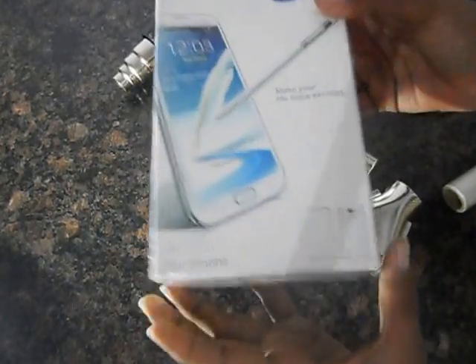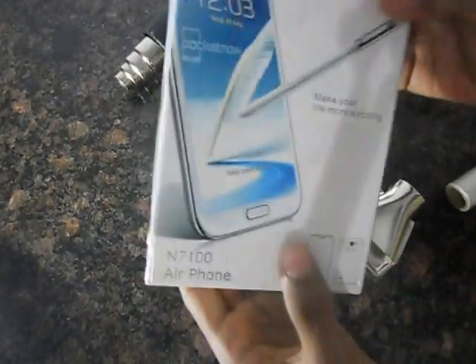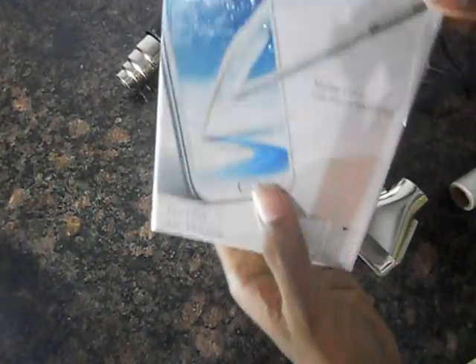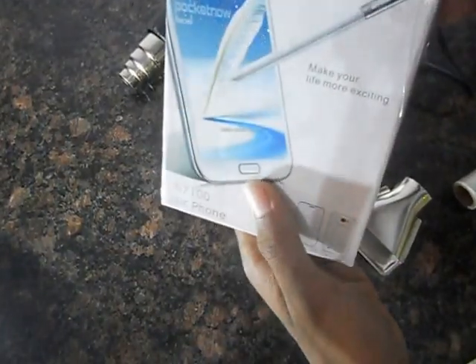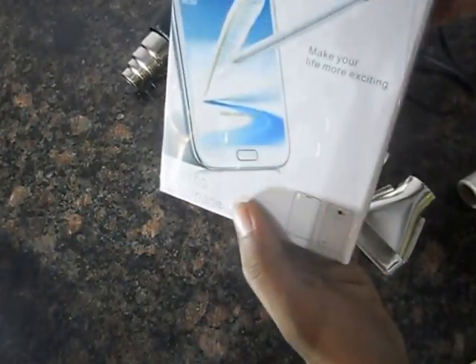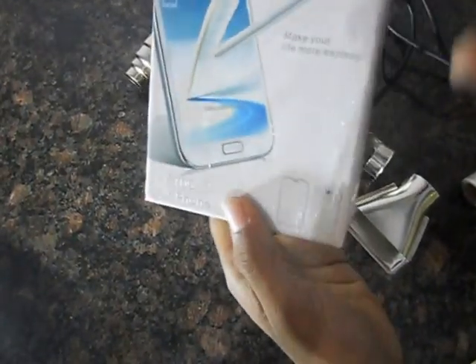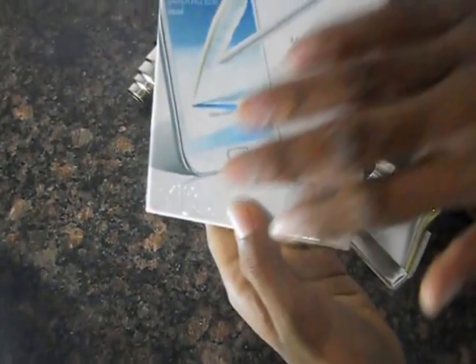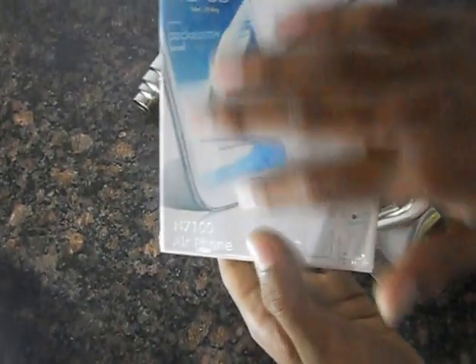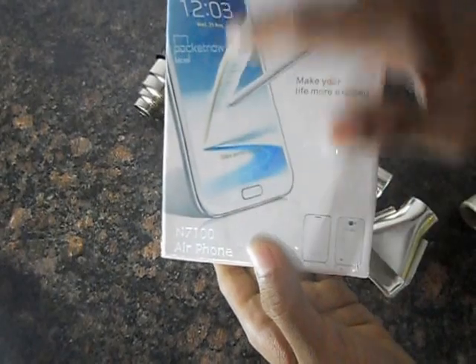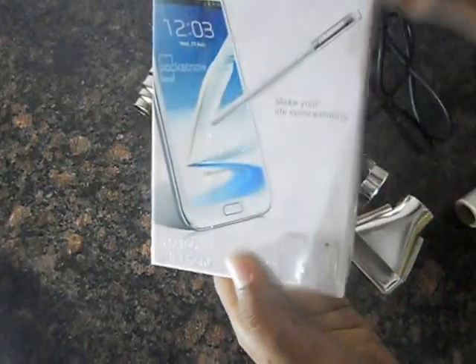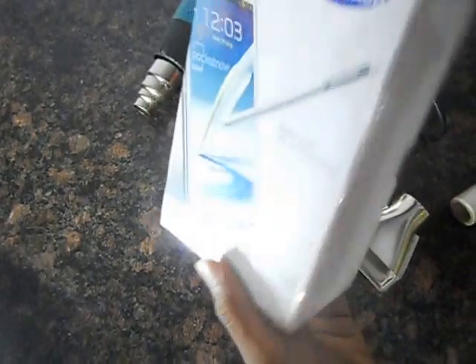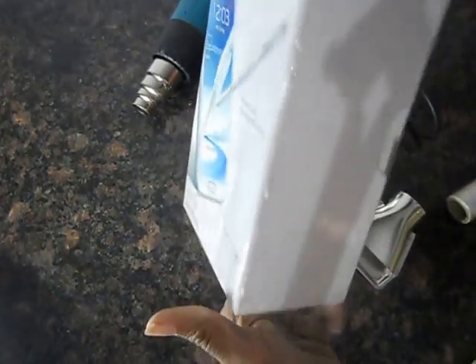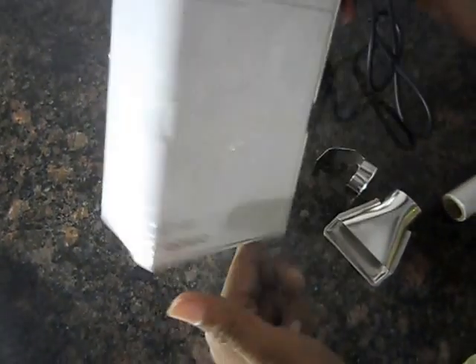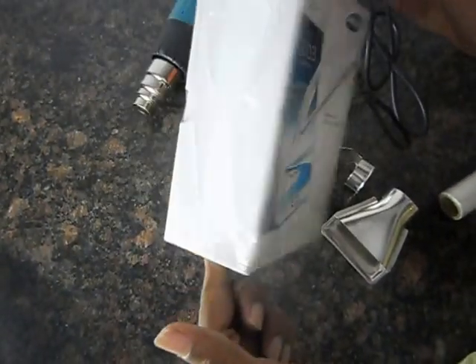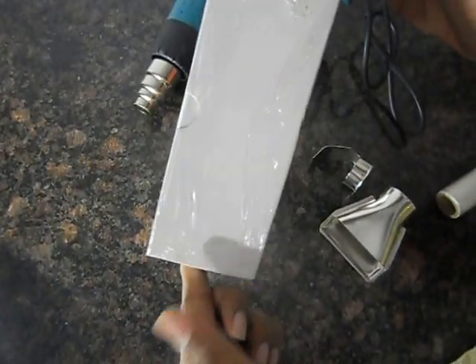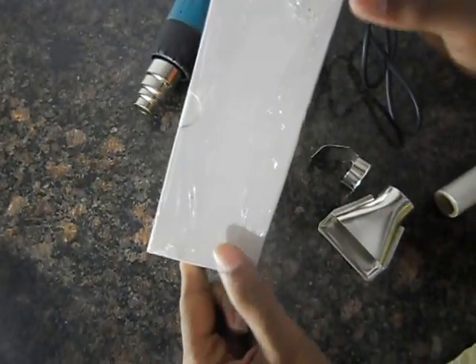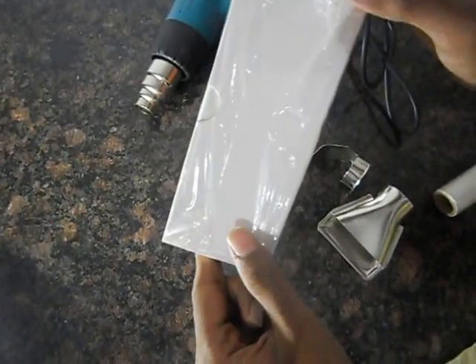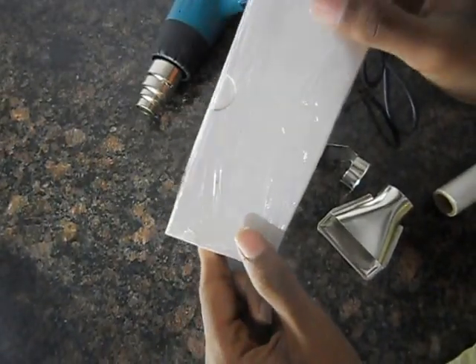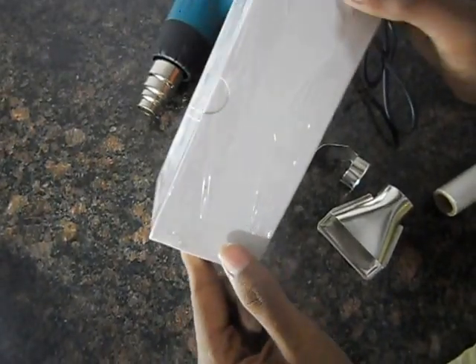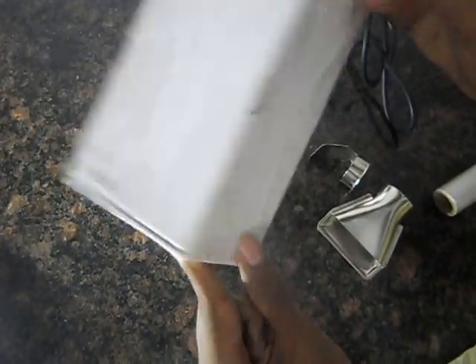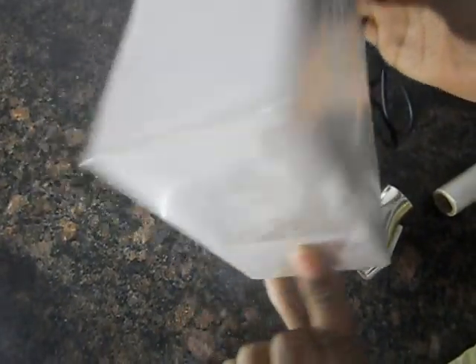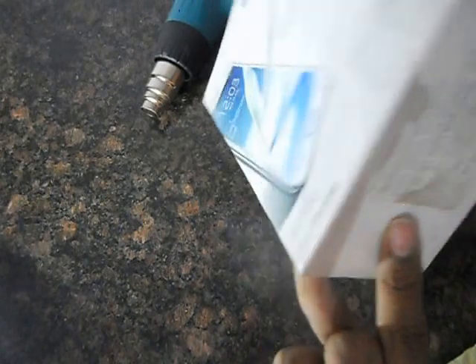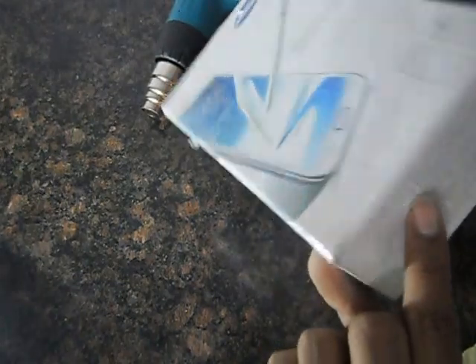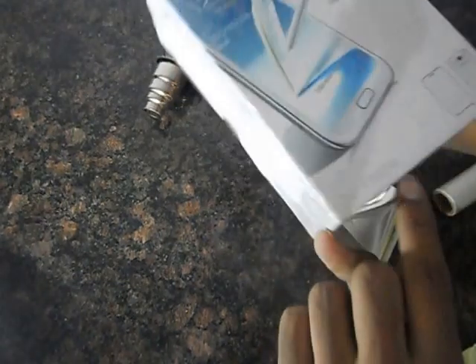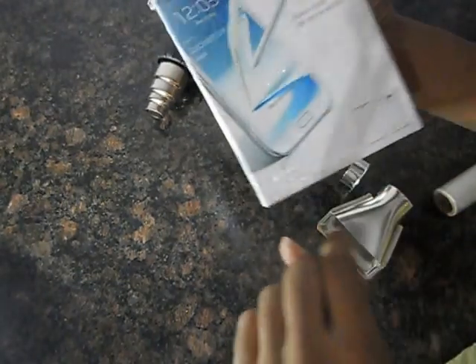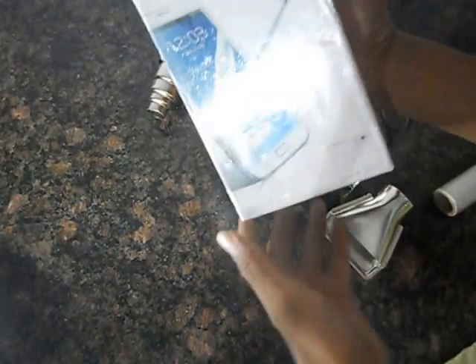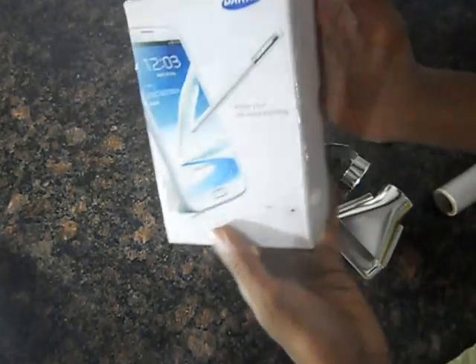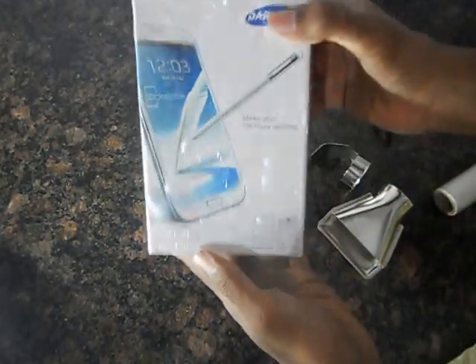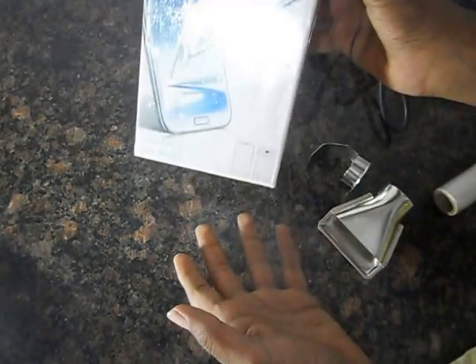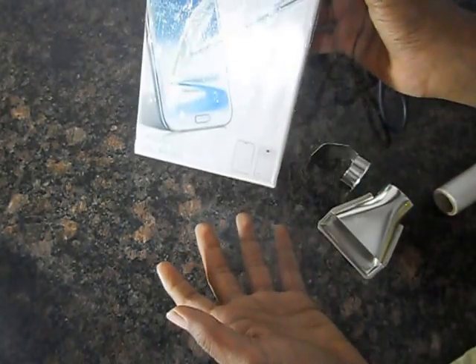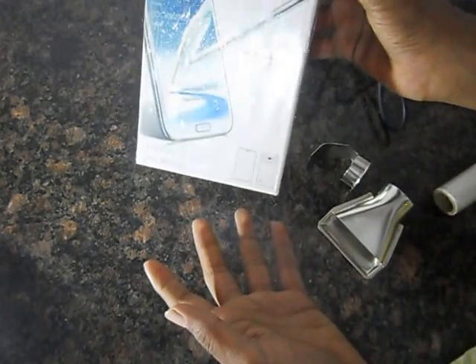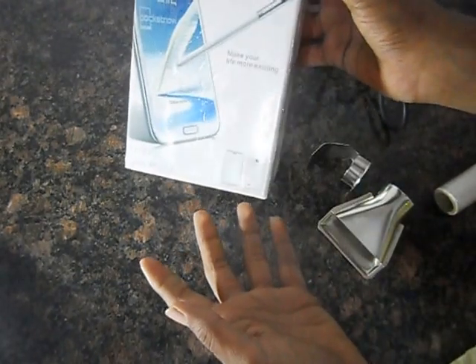So now we have stuck this — it is completely stuck now. As we get products from the market, this is how they are. Now it looks like new, and I will just open it.